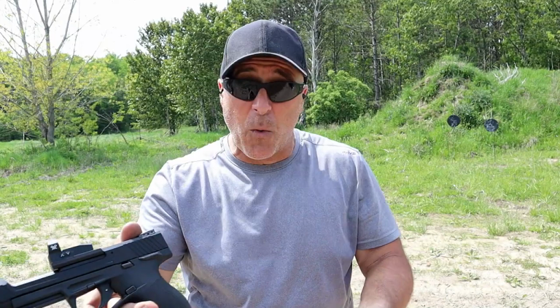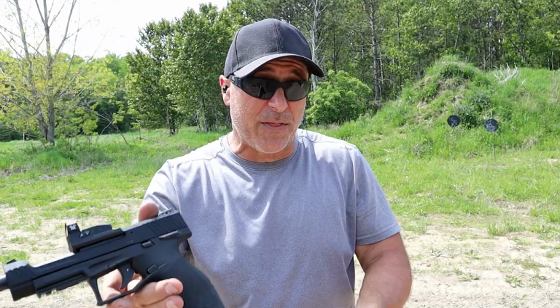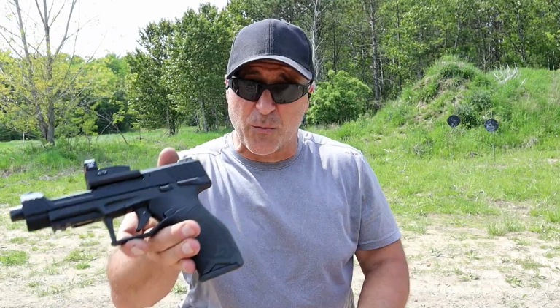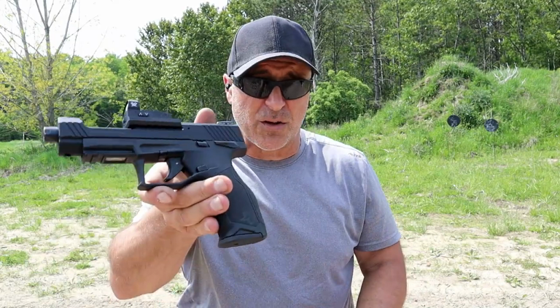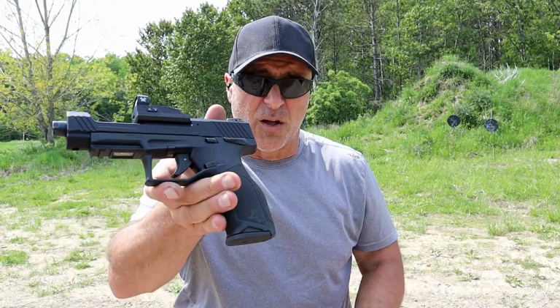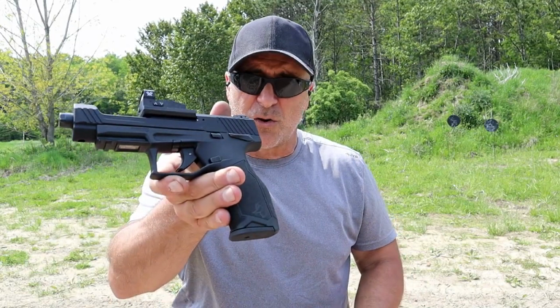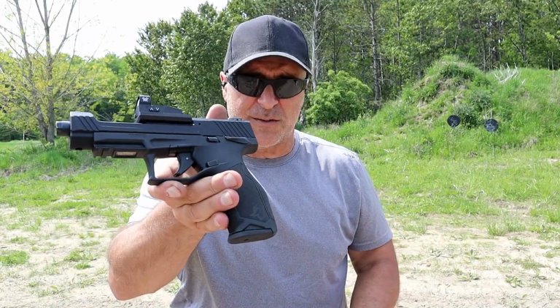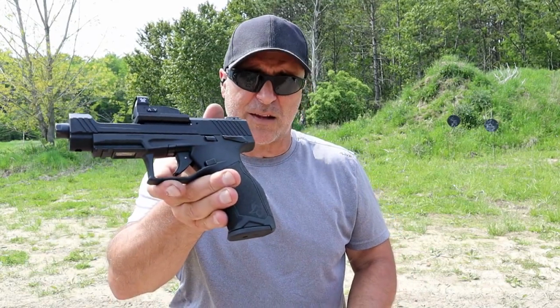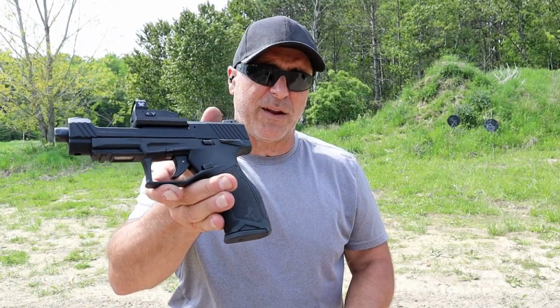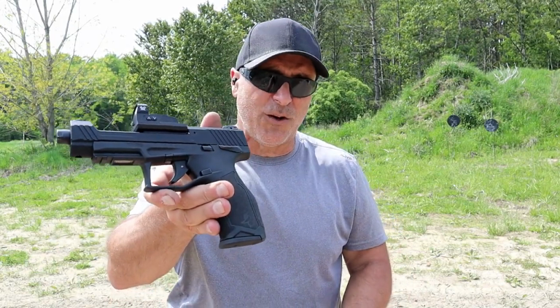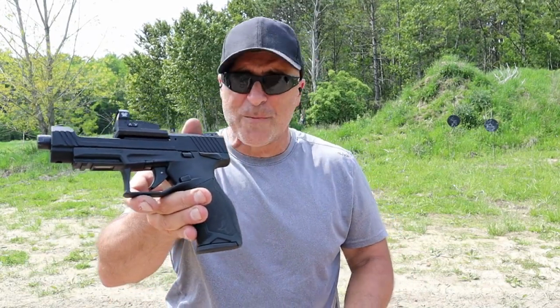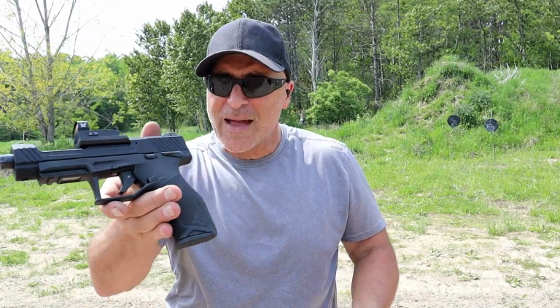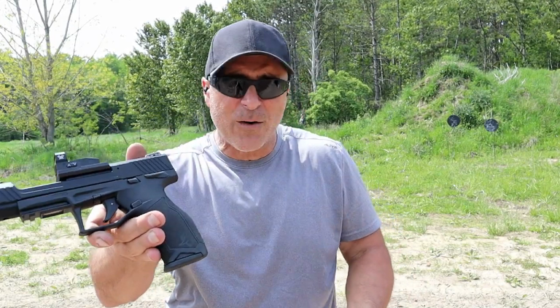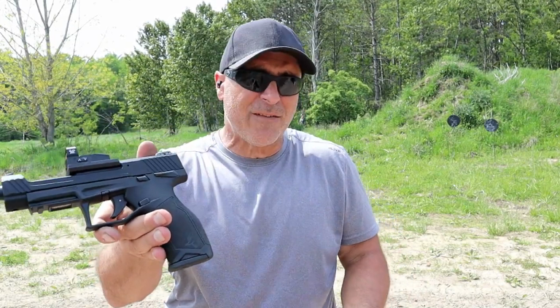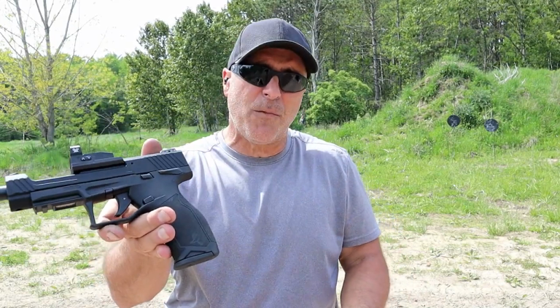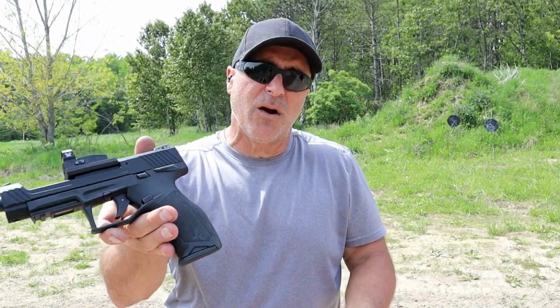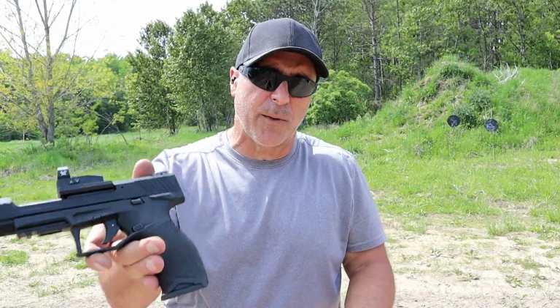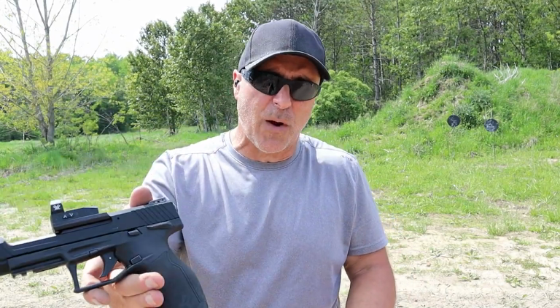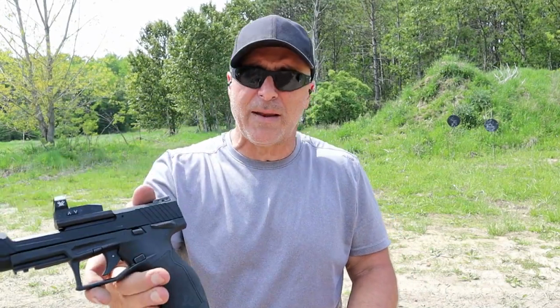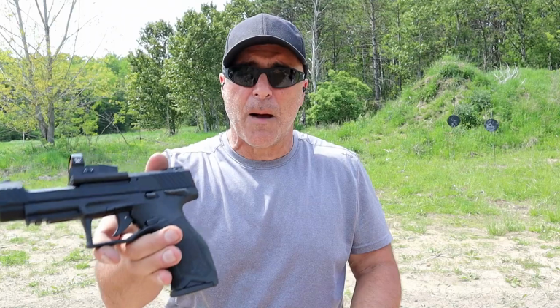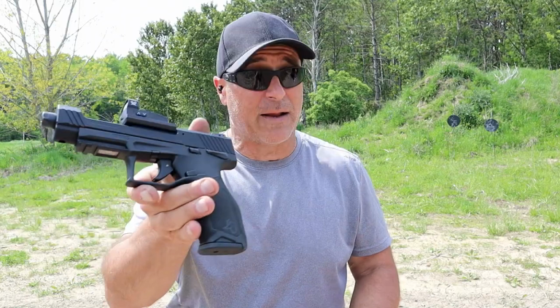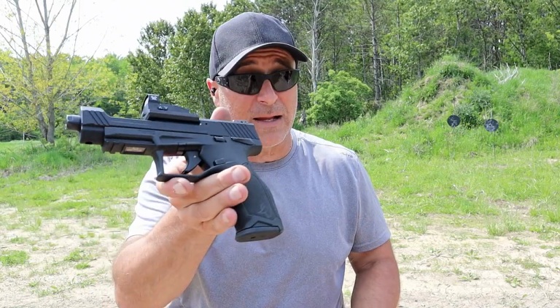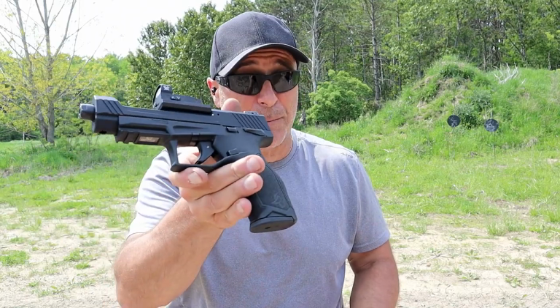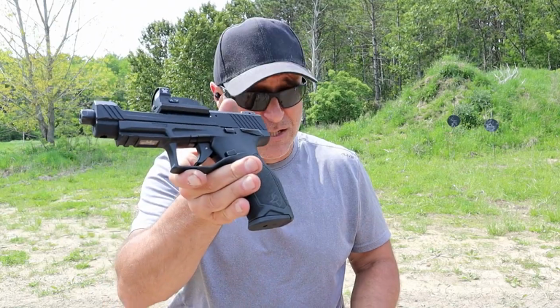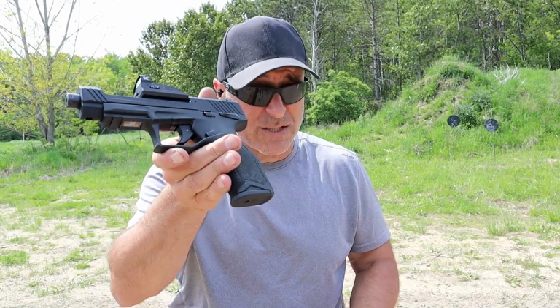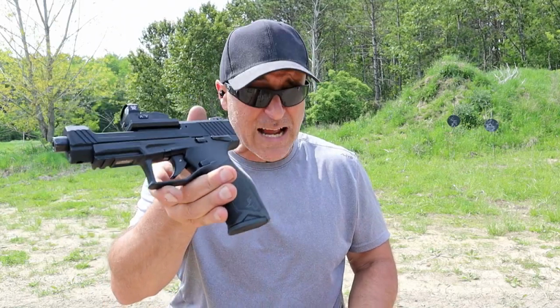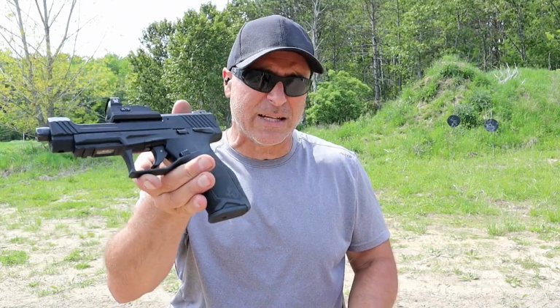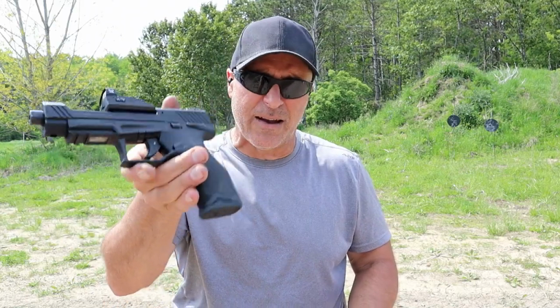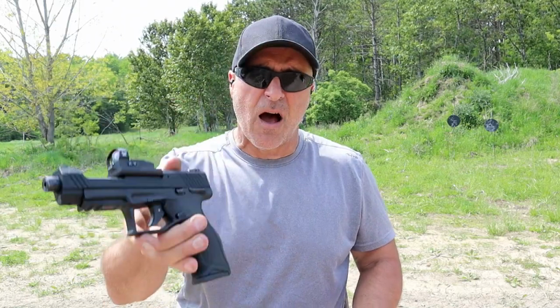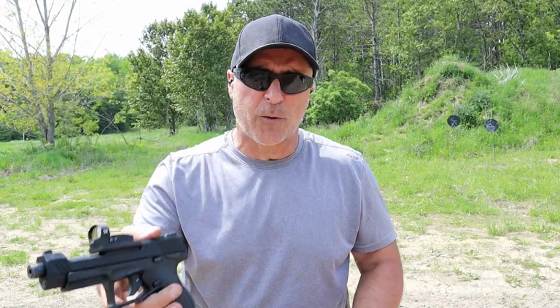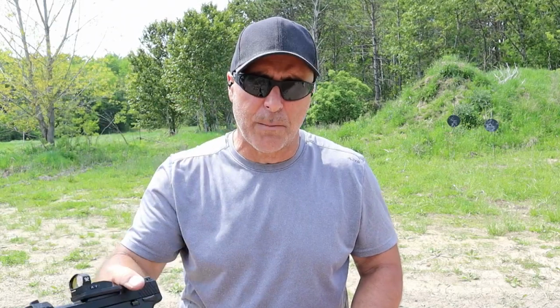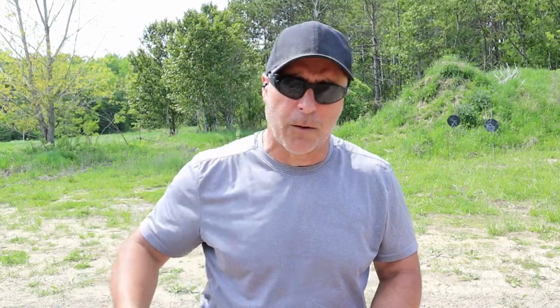People wanted the original Taurus TX-22. I don't have it anymore — I regret it. But I got the Competition, which is actually an upgraded model.